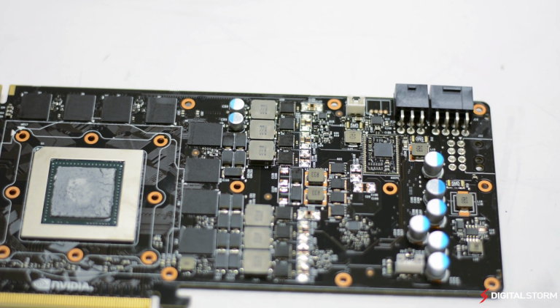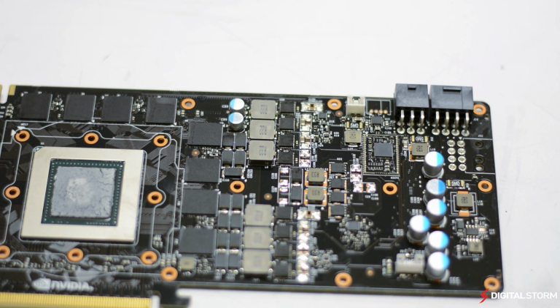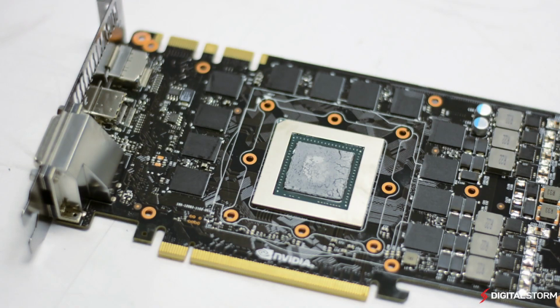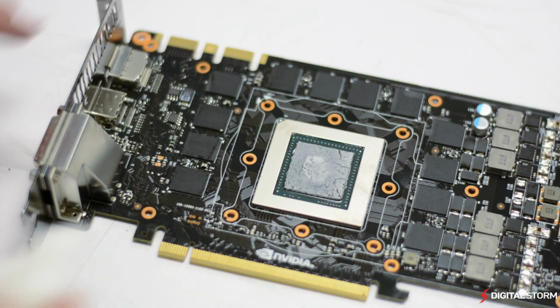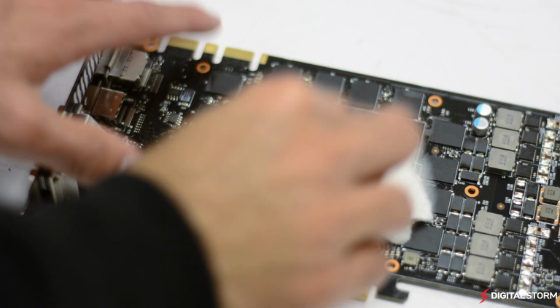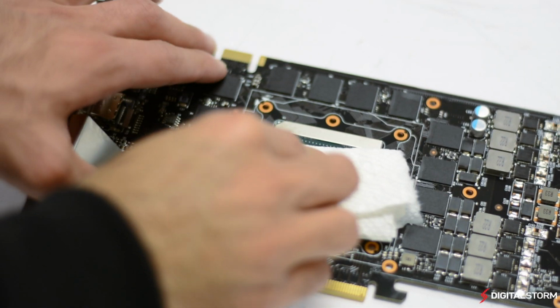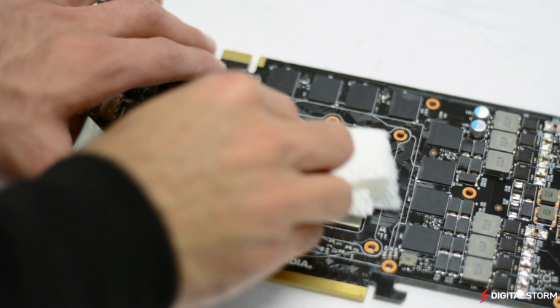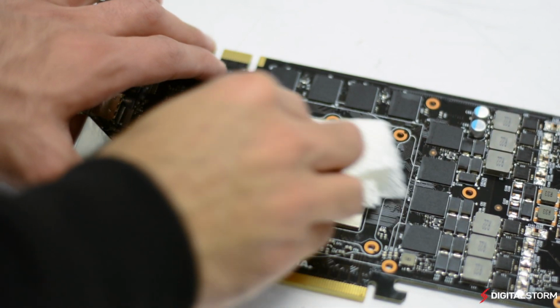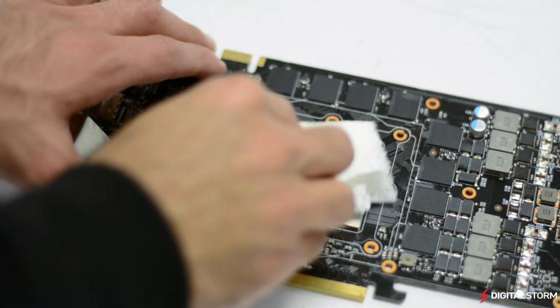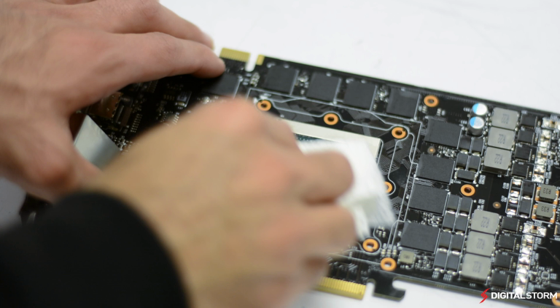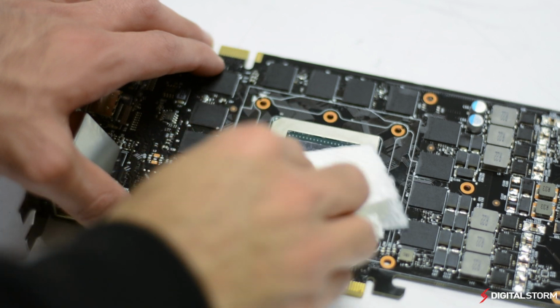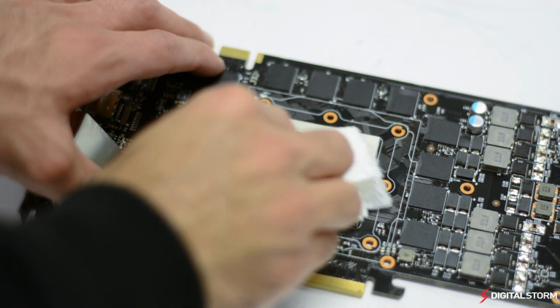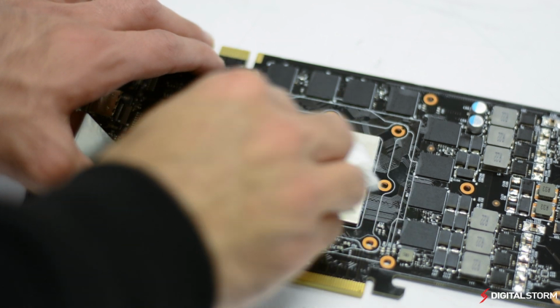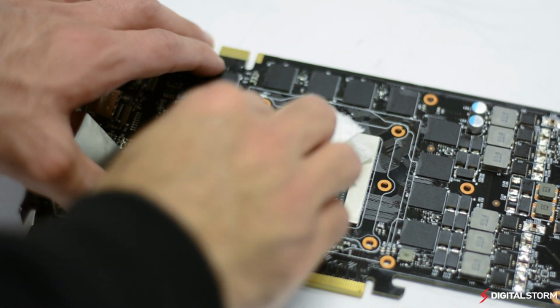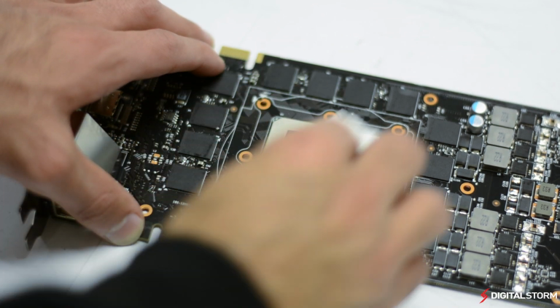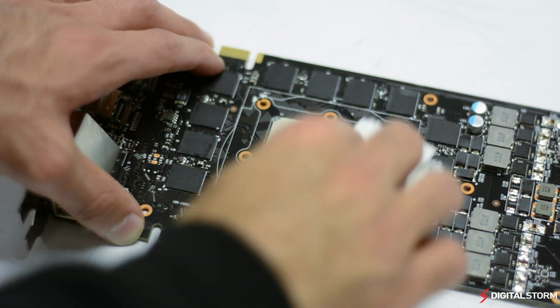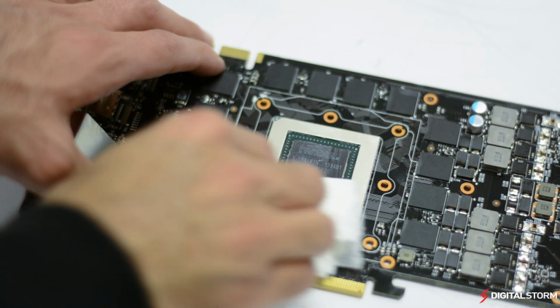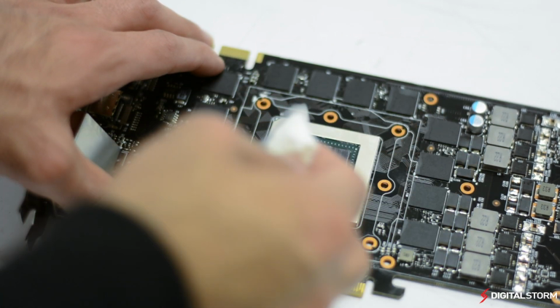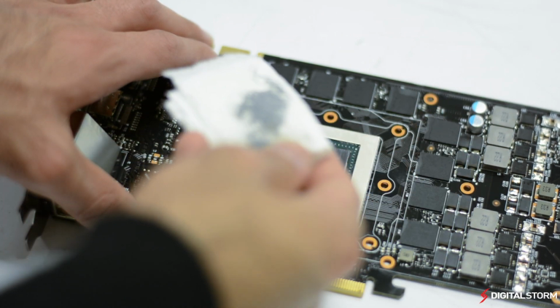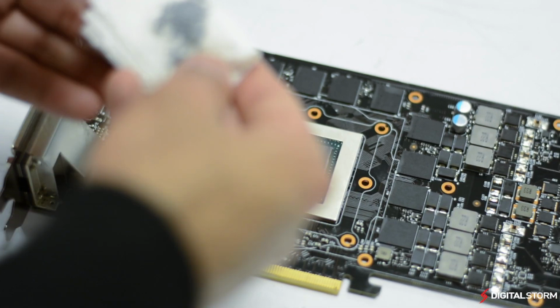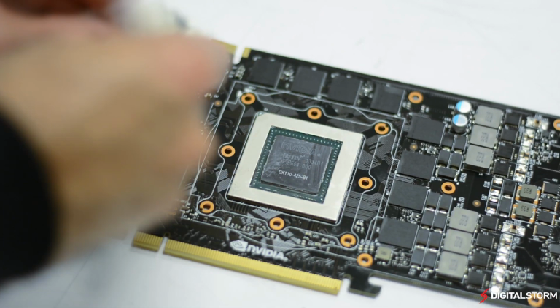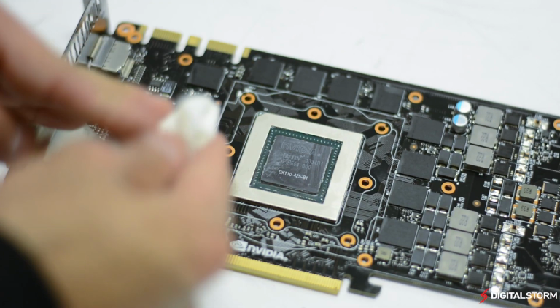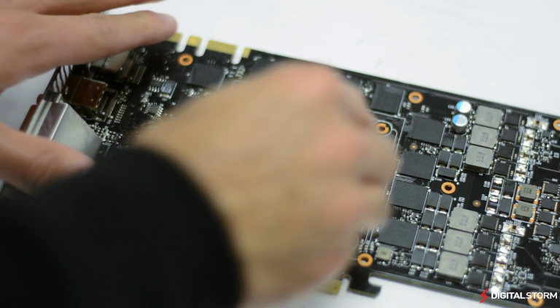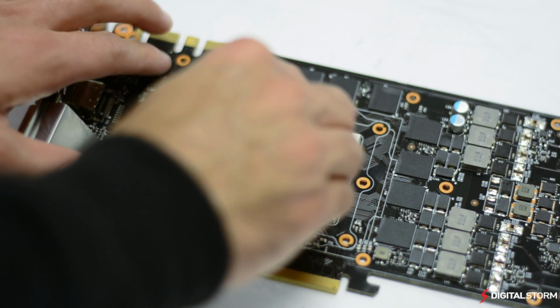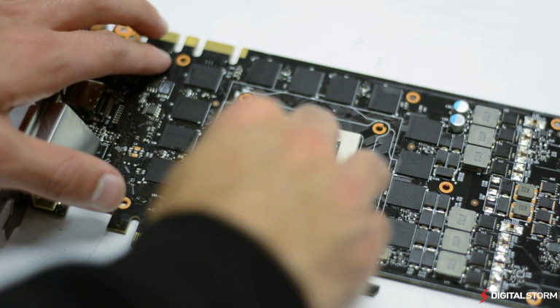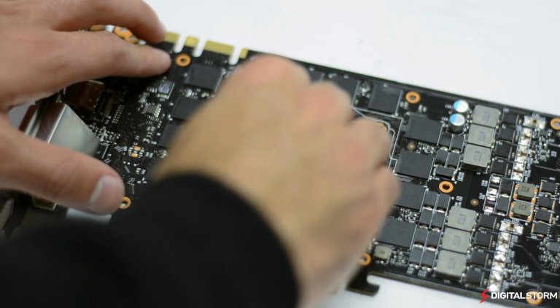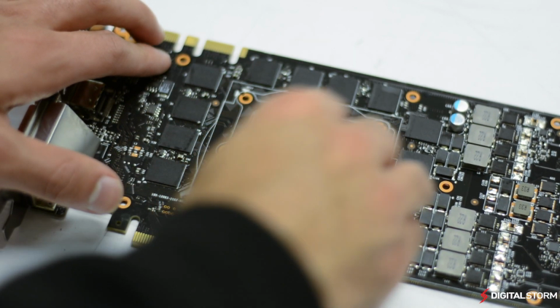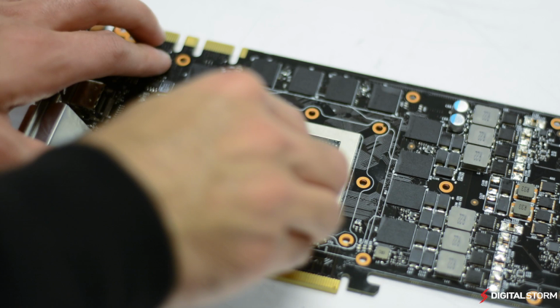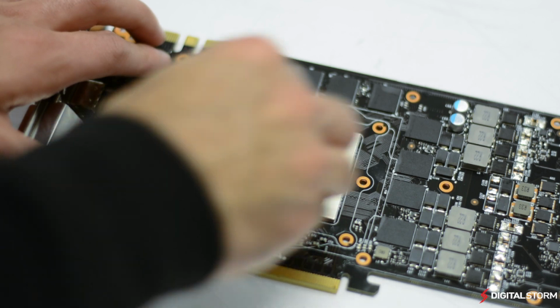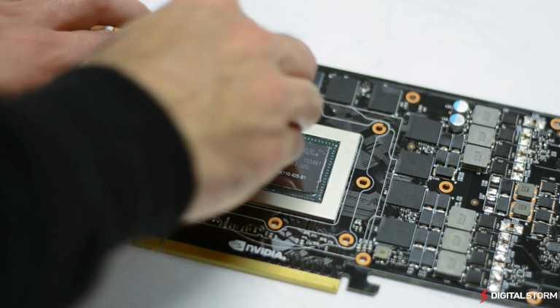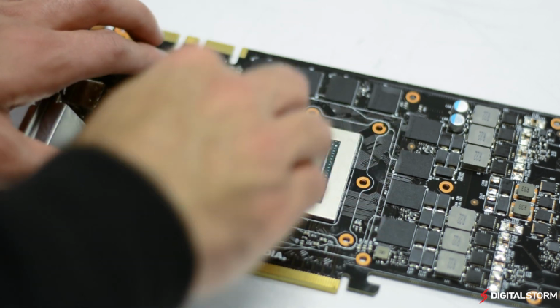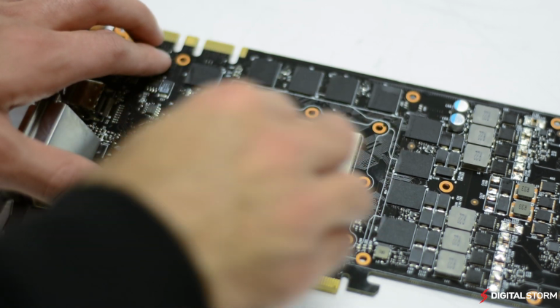Before attaching the new cooler, you're going to want to use rubbing alcohol to remove the old thermal paste from the GPU. Applying new thermal paste will provide better temps as opposed to reusing the old paste.